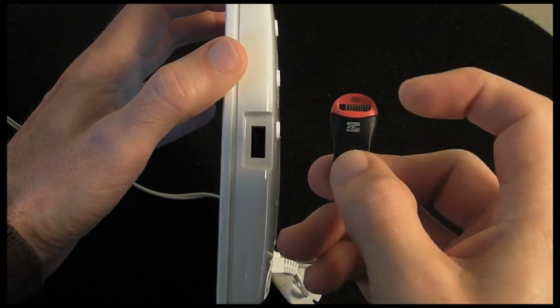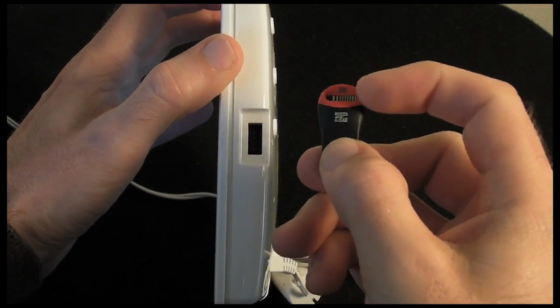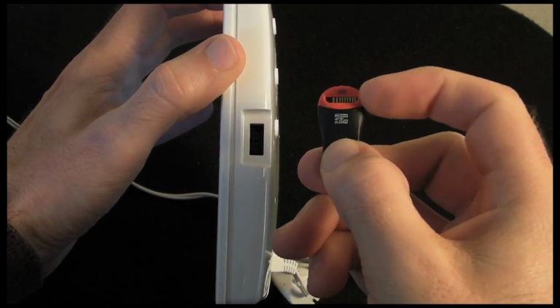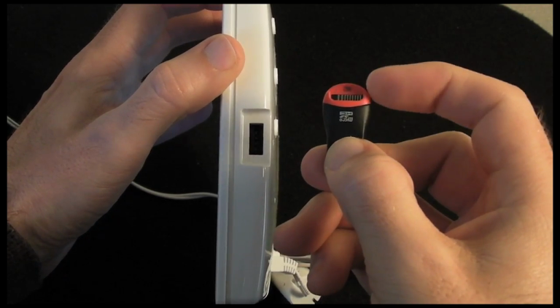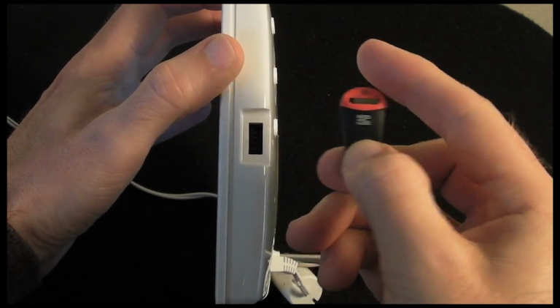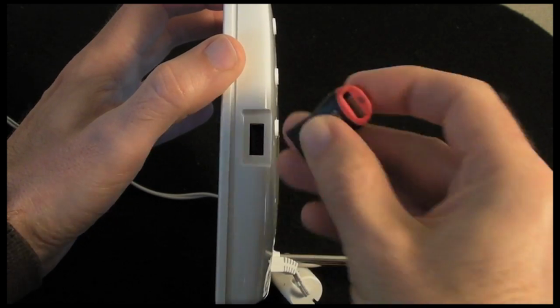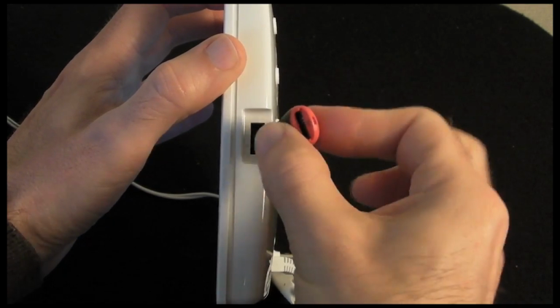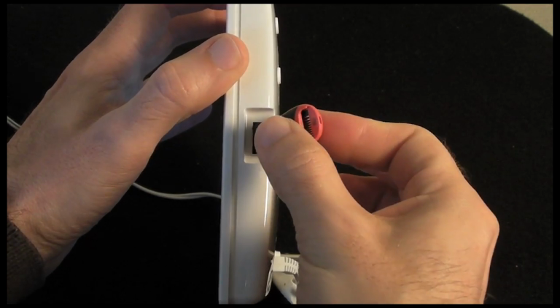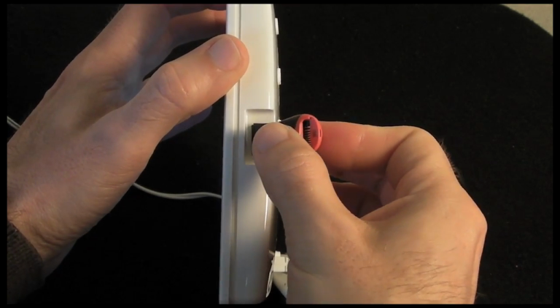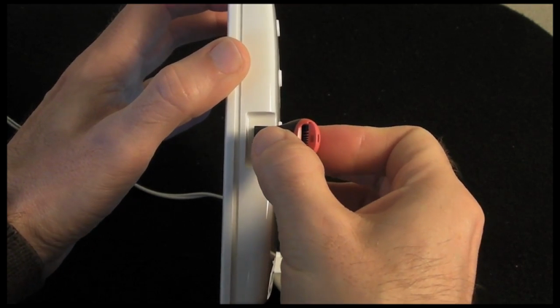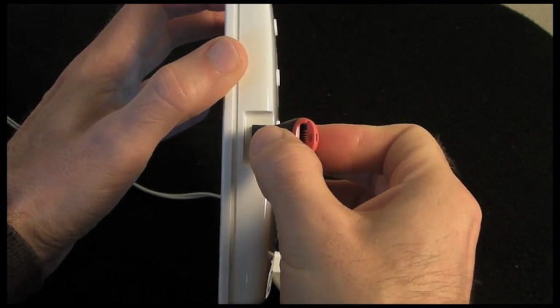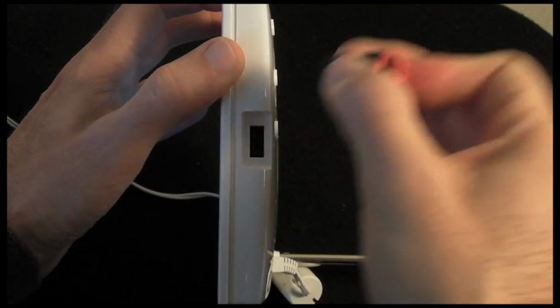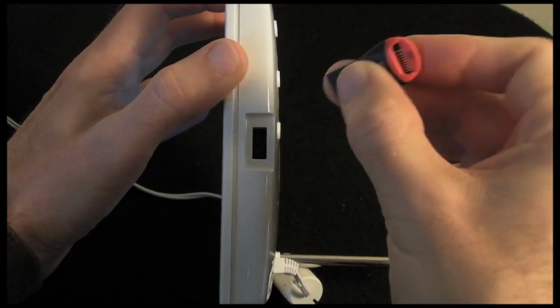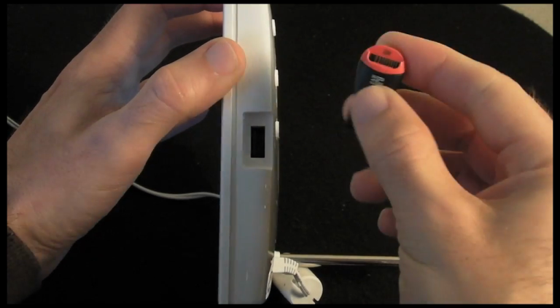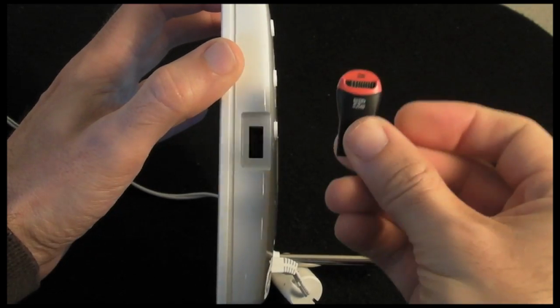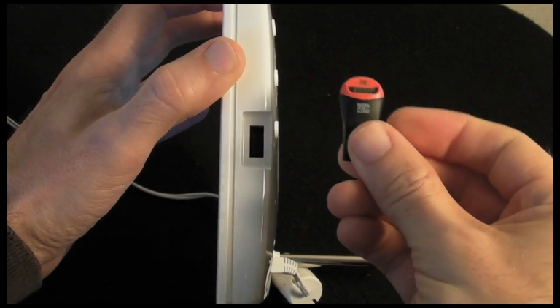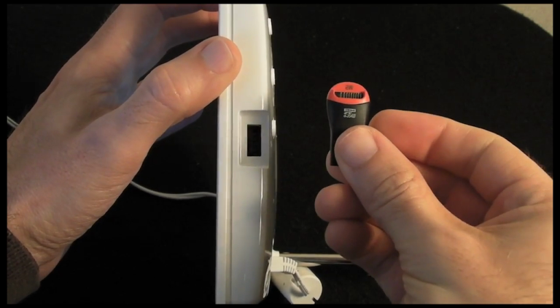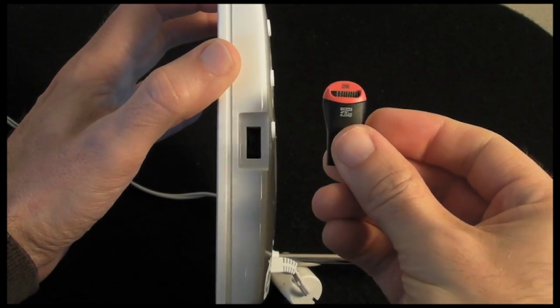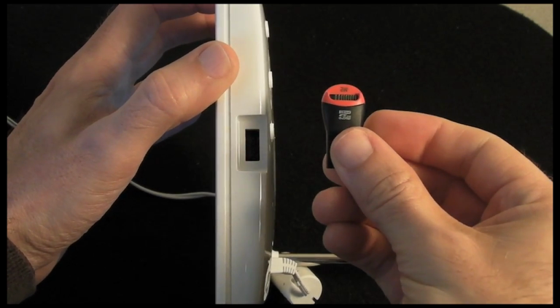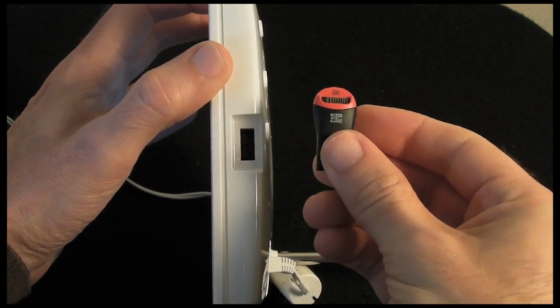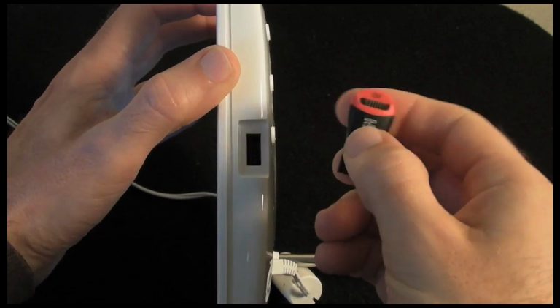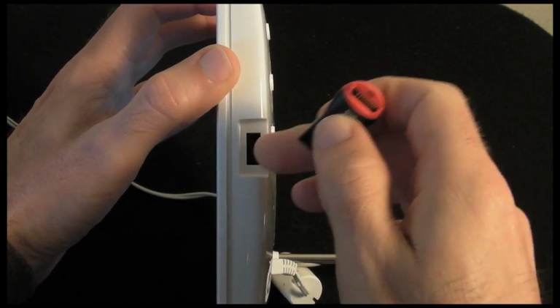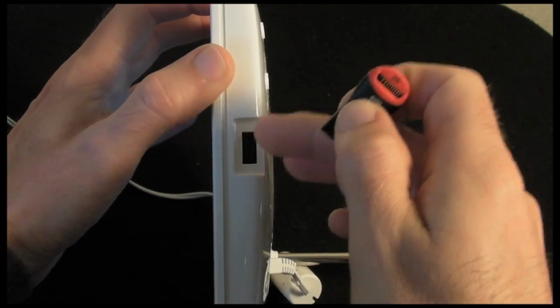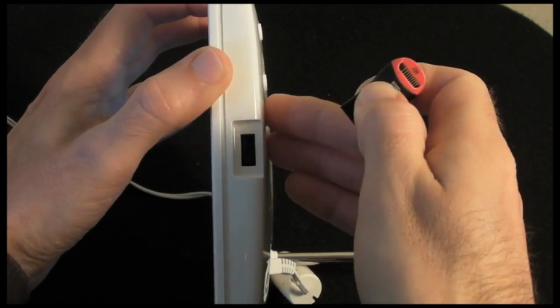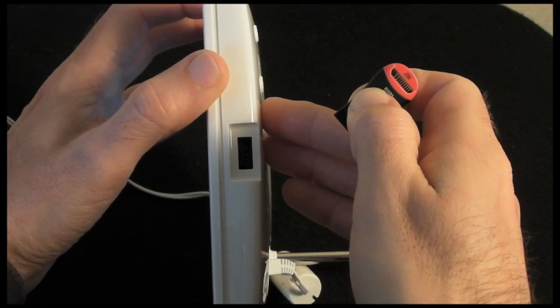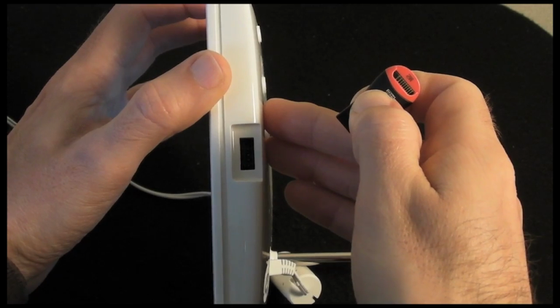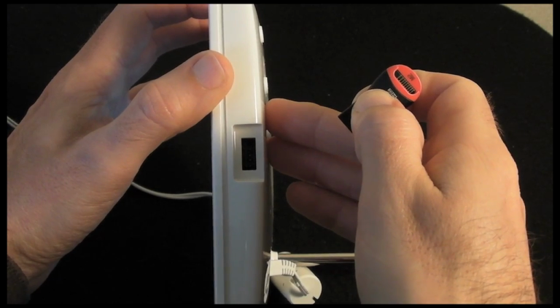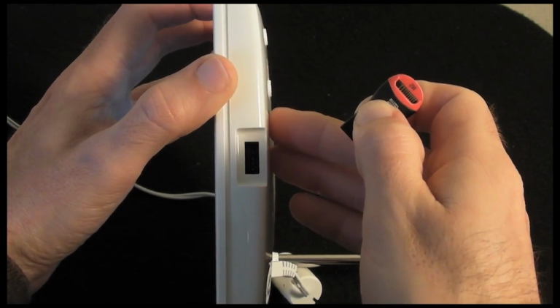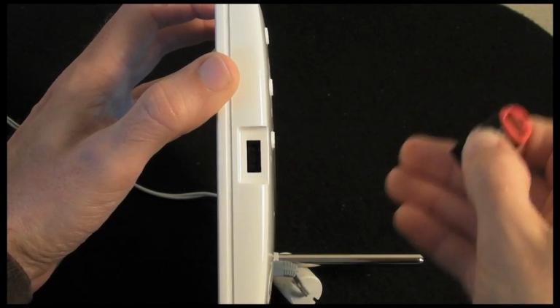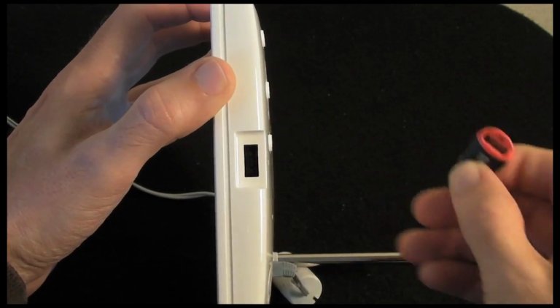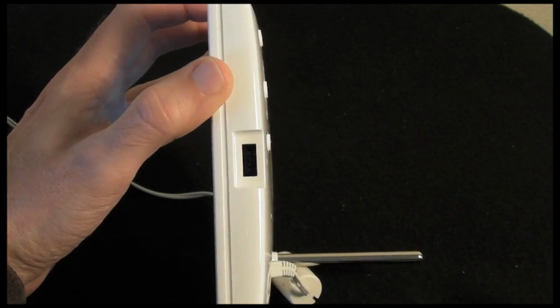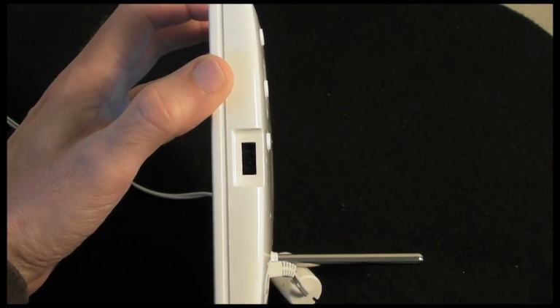You can put a micro SD card in here and then pop it into the USB socket, or you can use a normal USB flash memory stick. It just allows you to copy photos onto the frame or onto the other media that you are using.